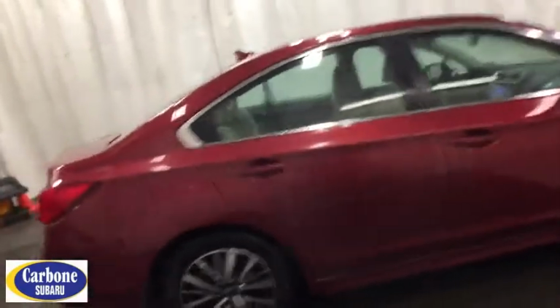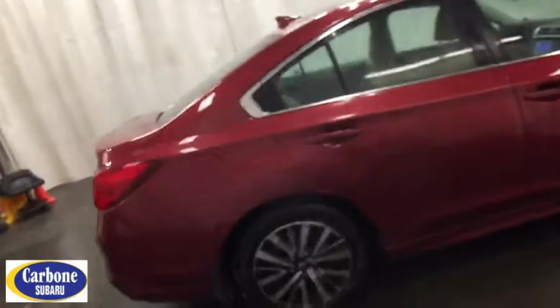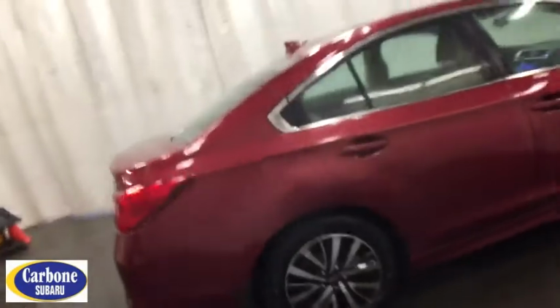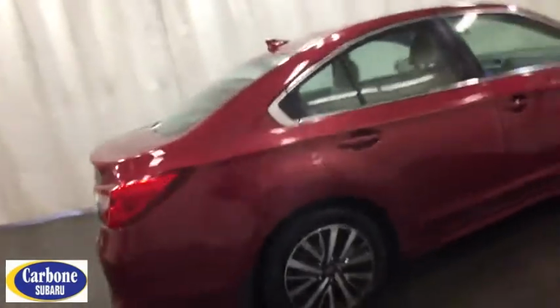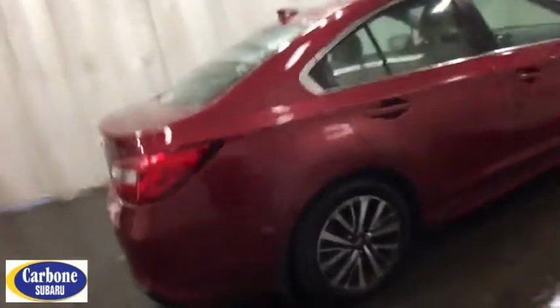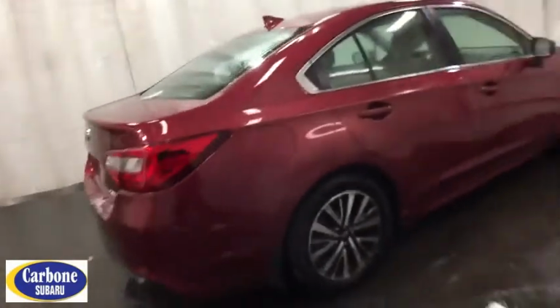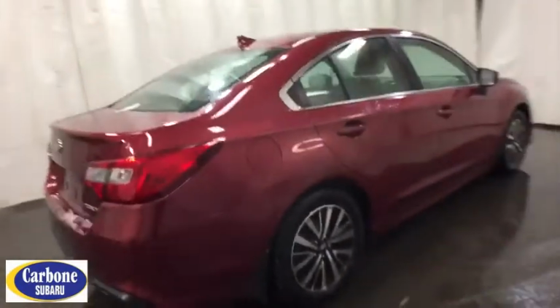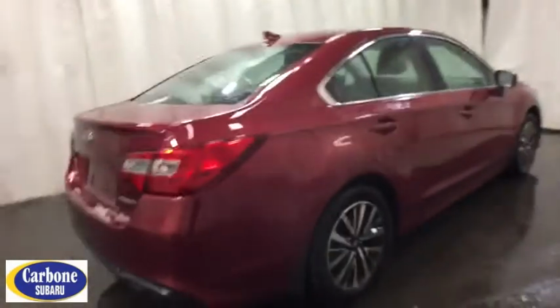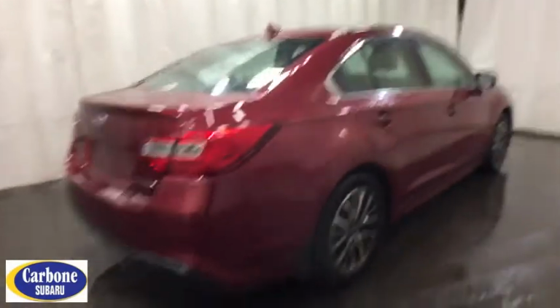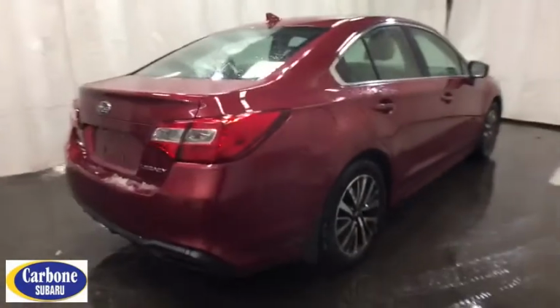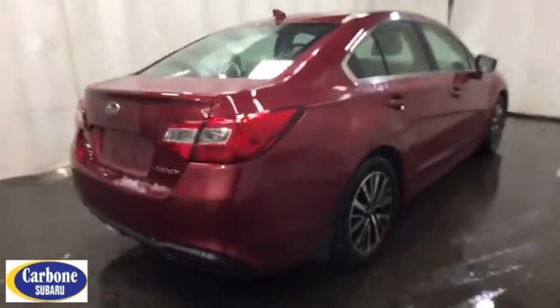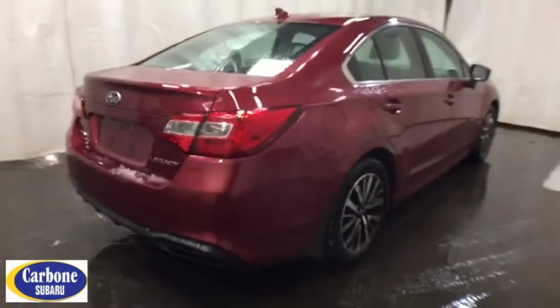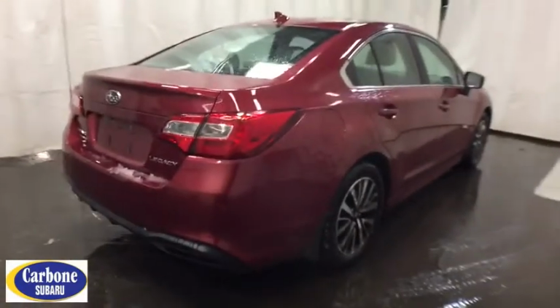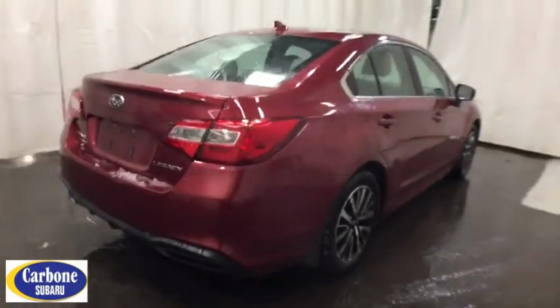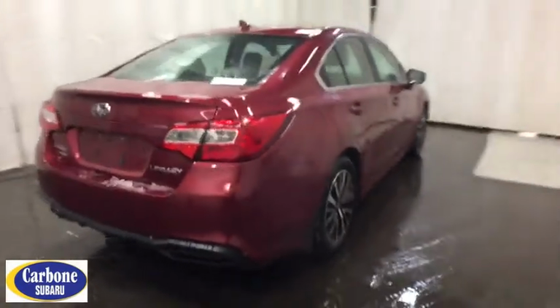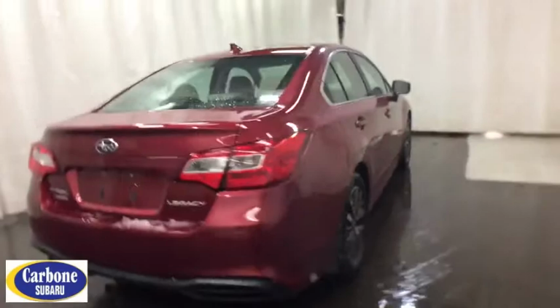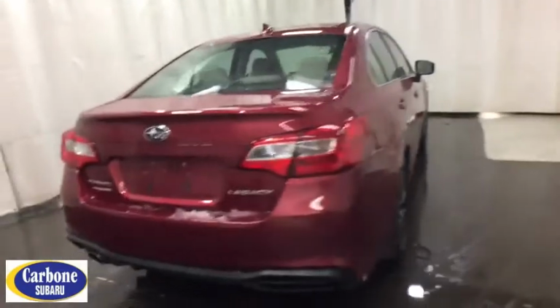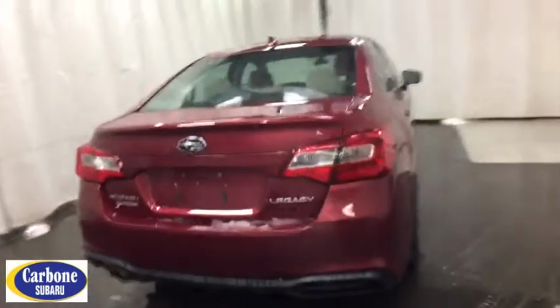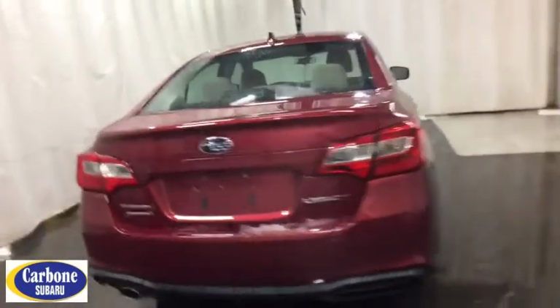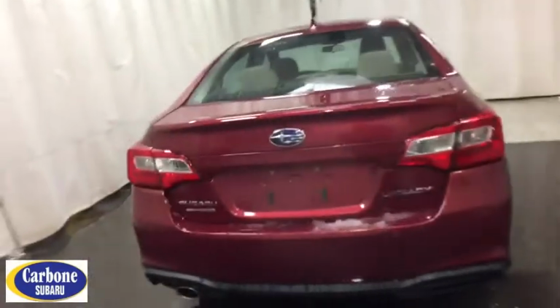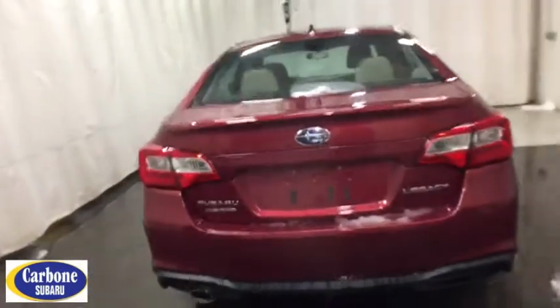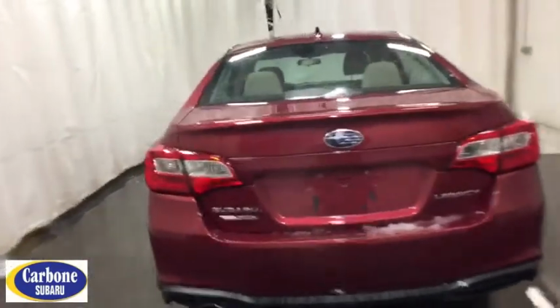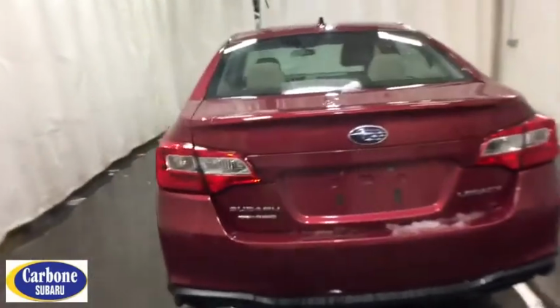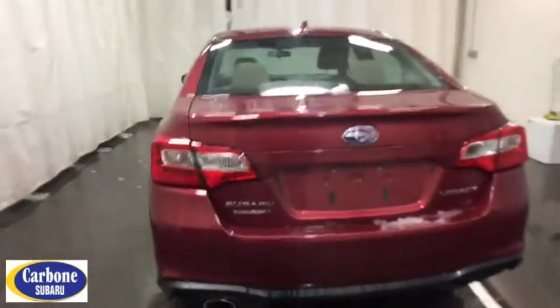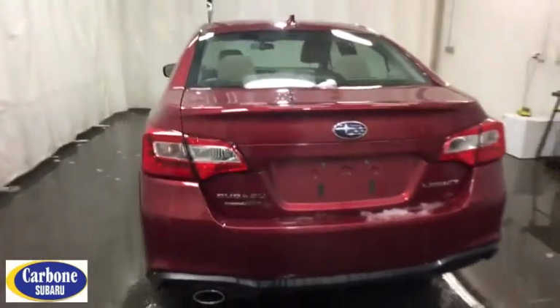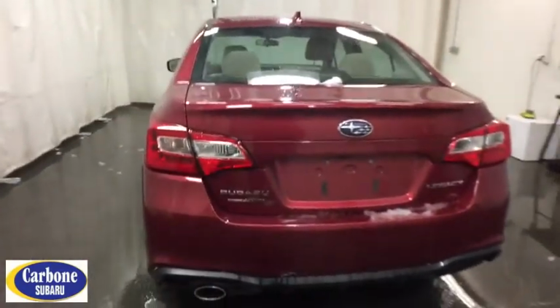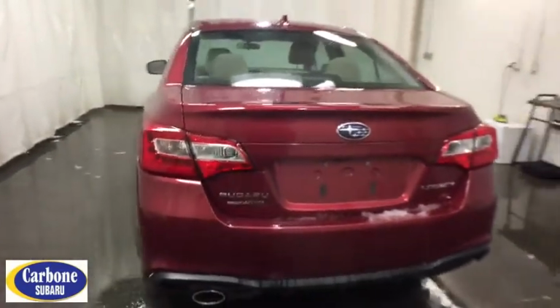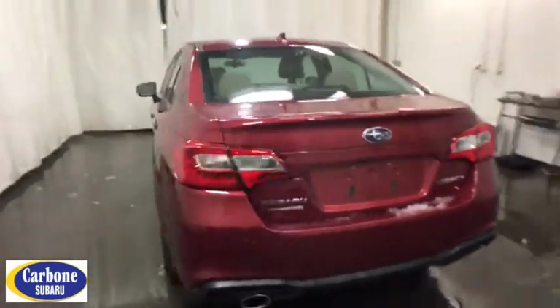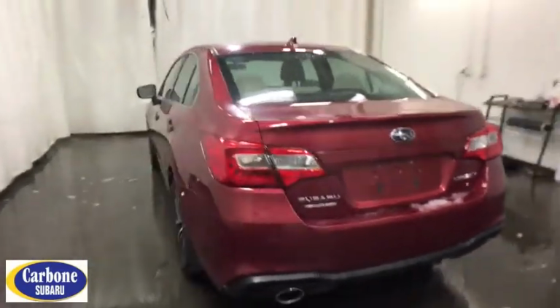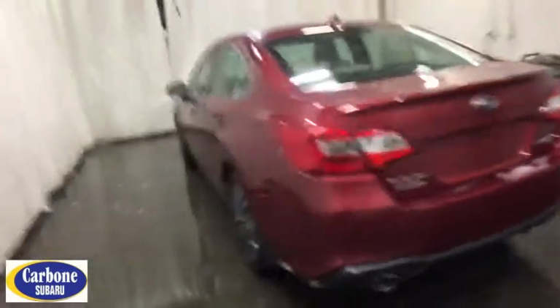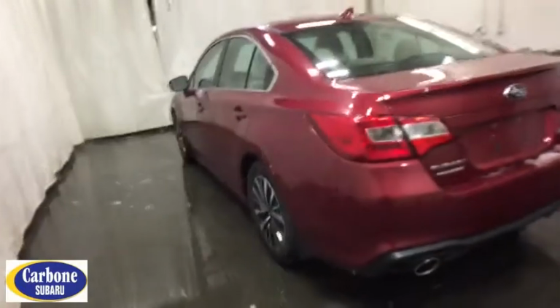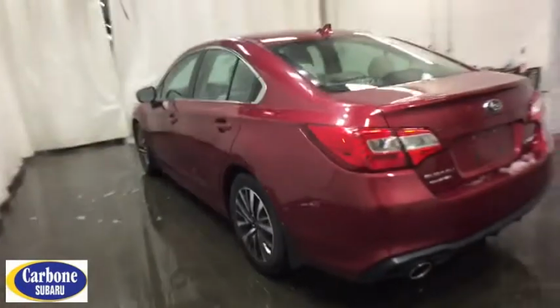Here are some of this vehicle's great options: traction control, steering wheel audio controls, keyless entry, stability control, backup camera, all wheel drive, anti-lock braking system, and Bluetooth.